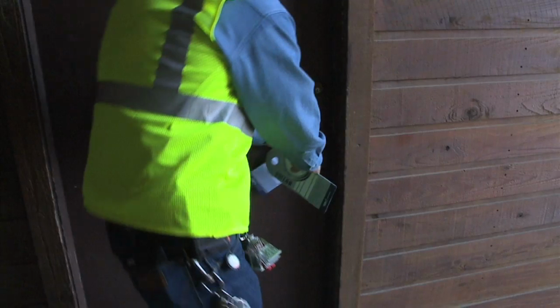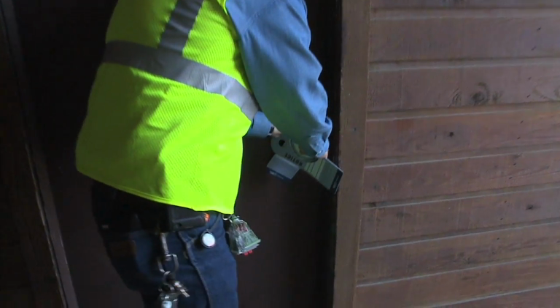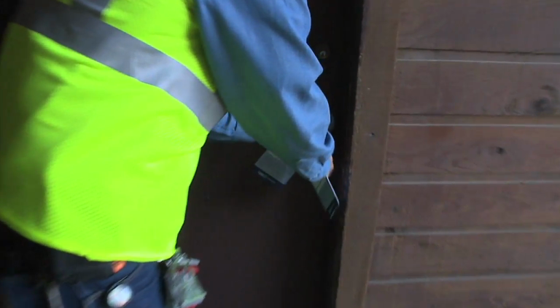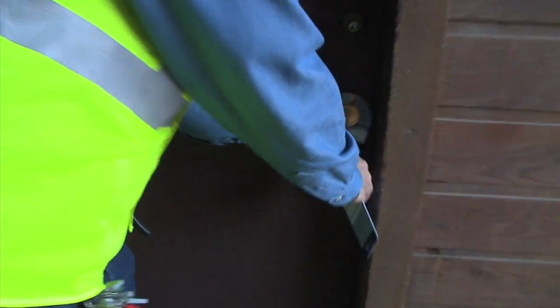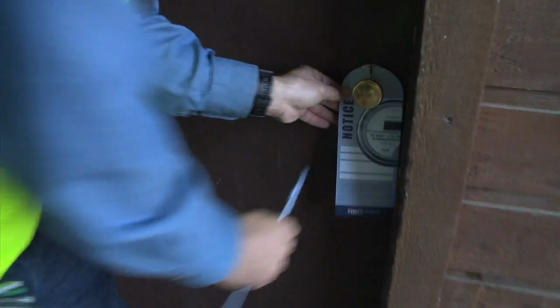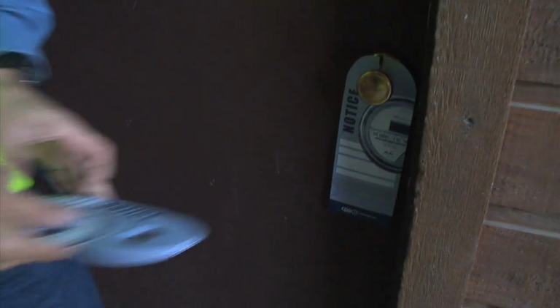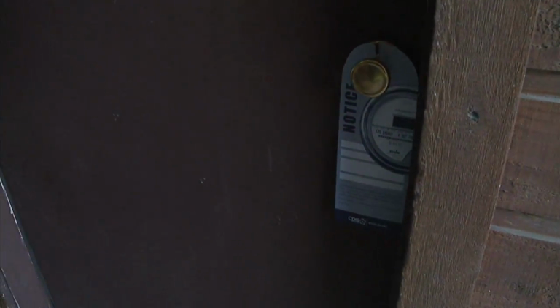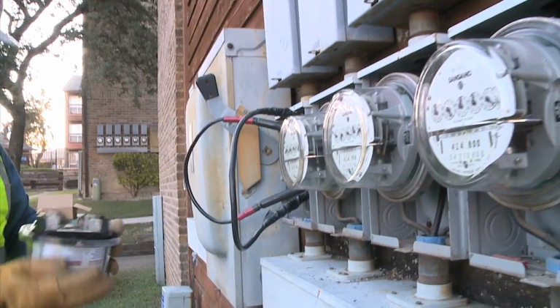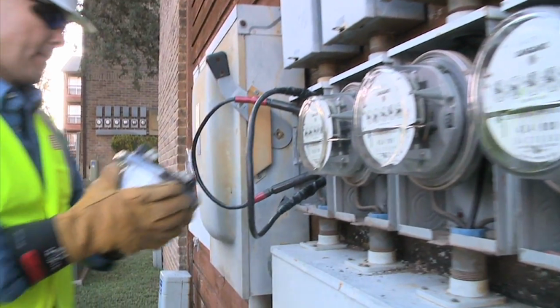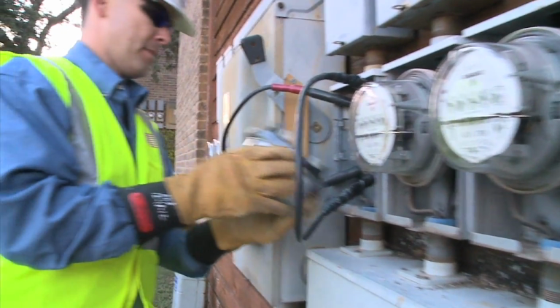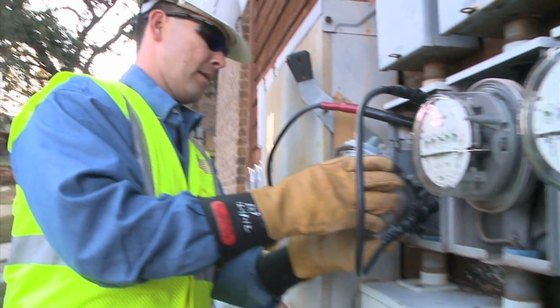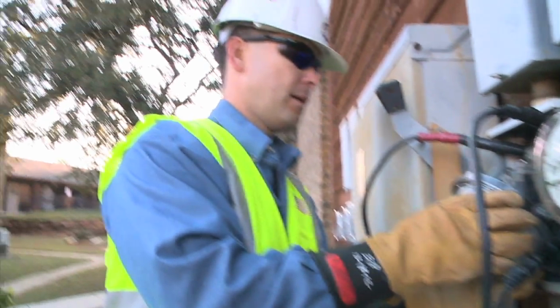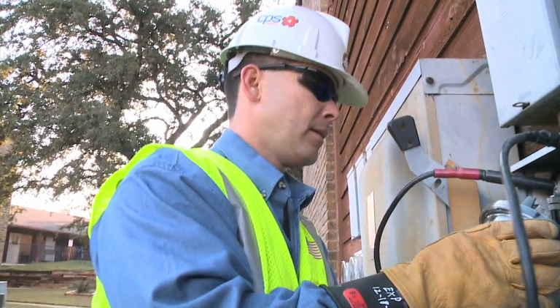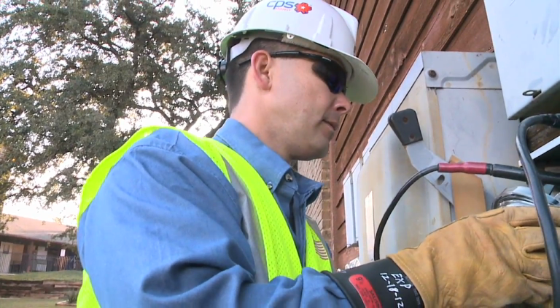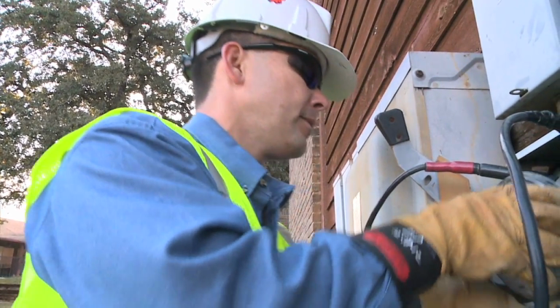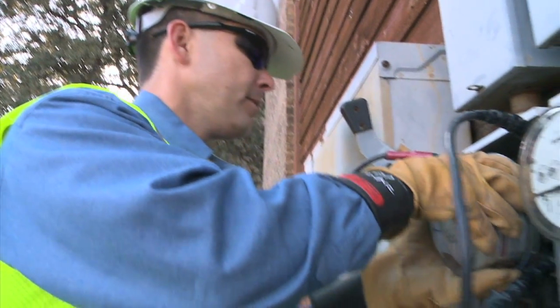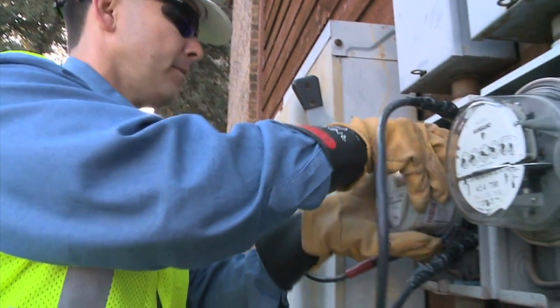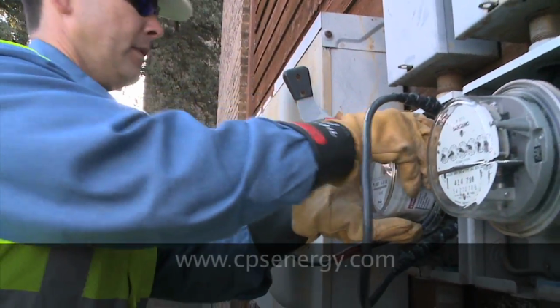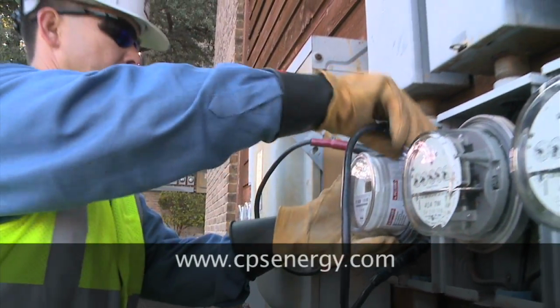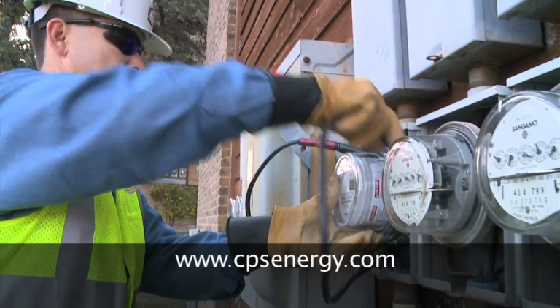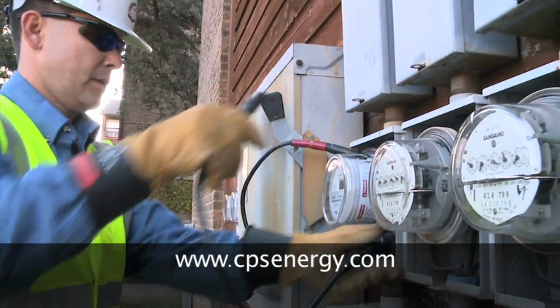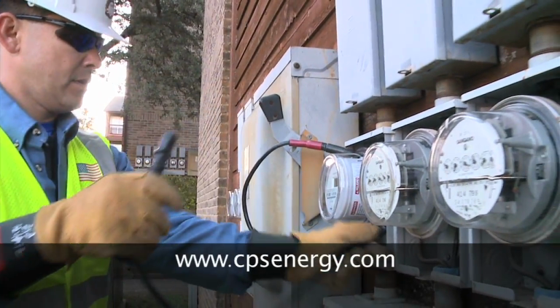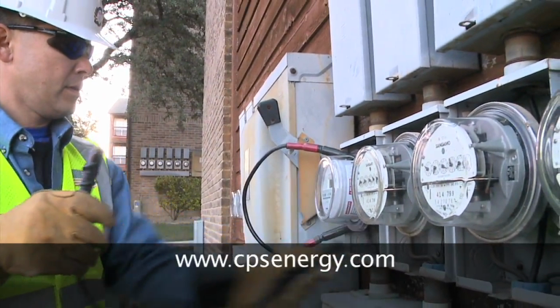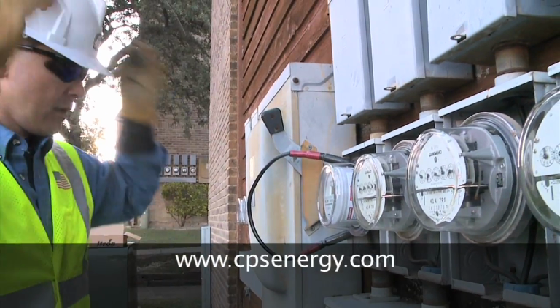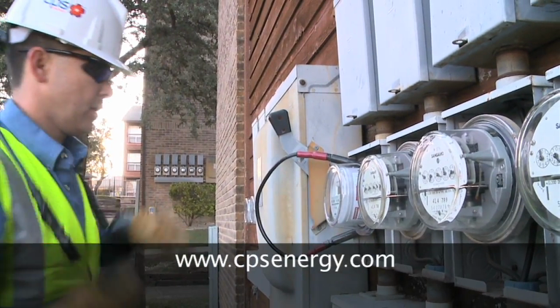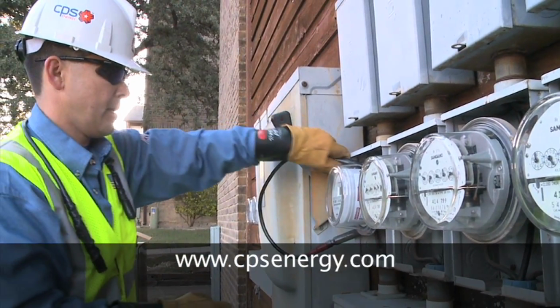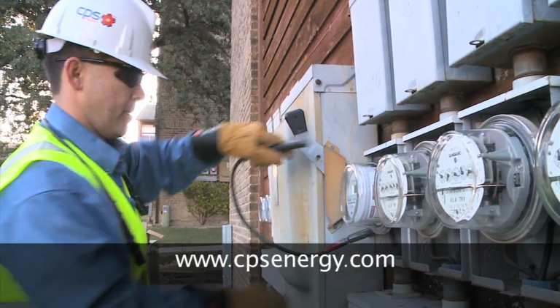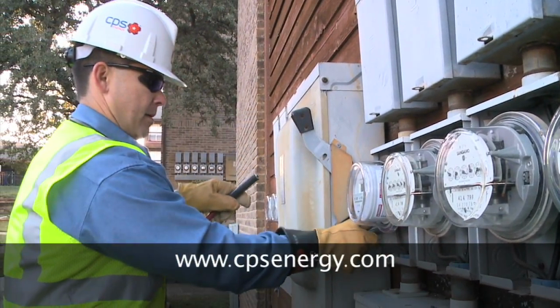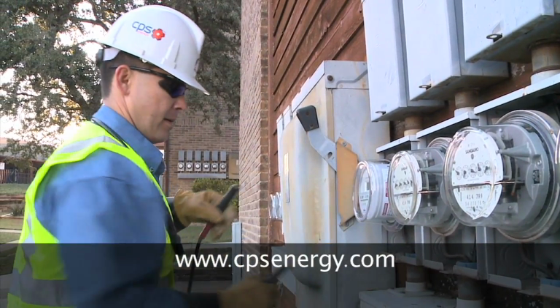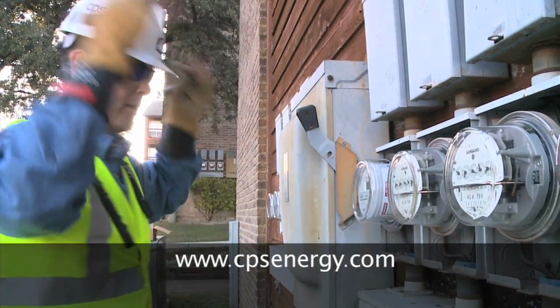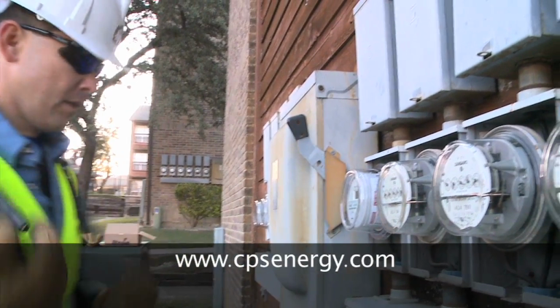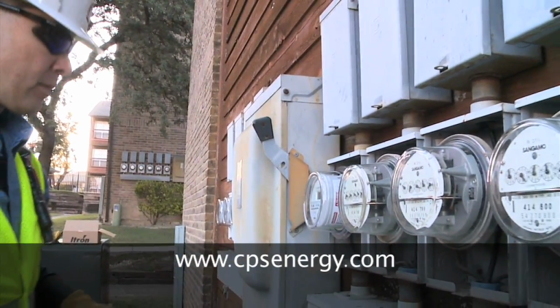CPS Energy customers will be notified by mail and by a courtesy call to let them know when the meters in their neighborhoods are going to be switched out. For more information about the OMR meter, visit our website.